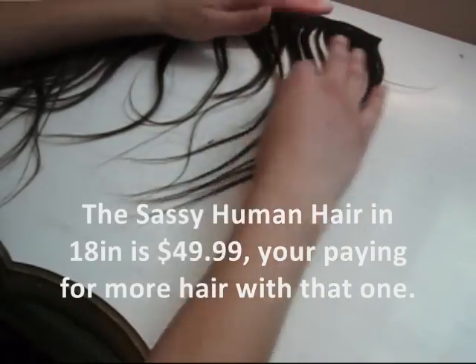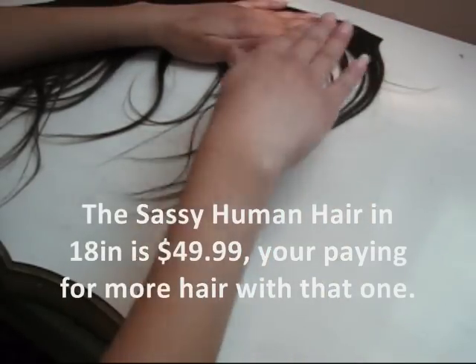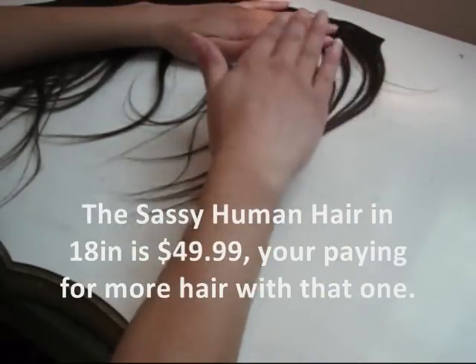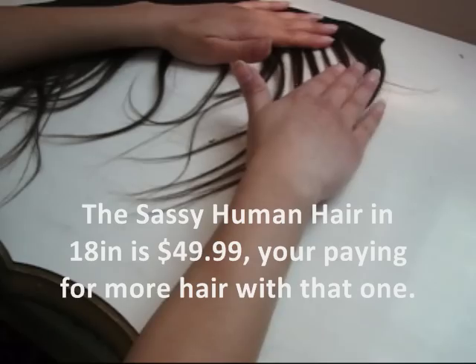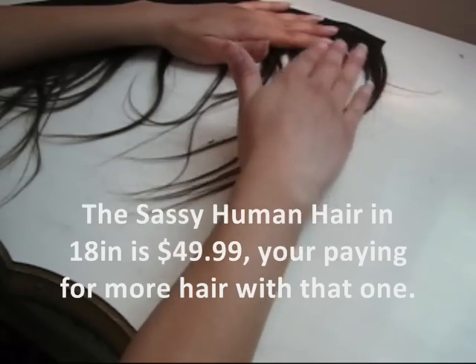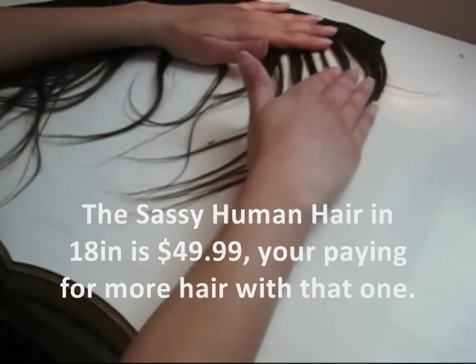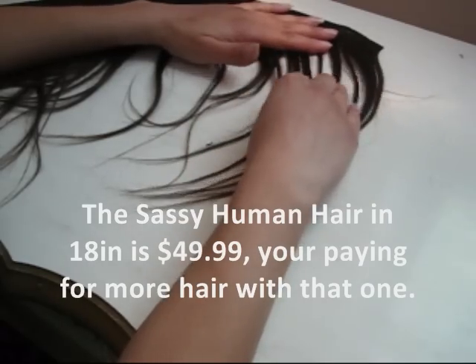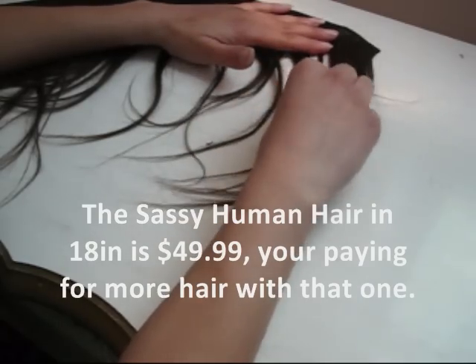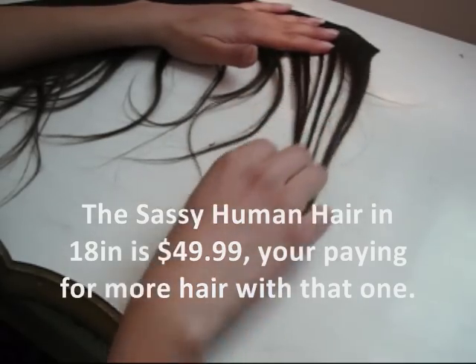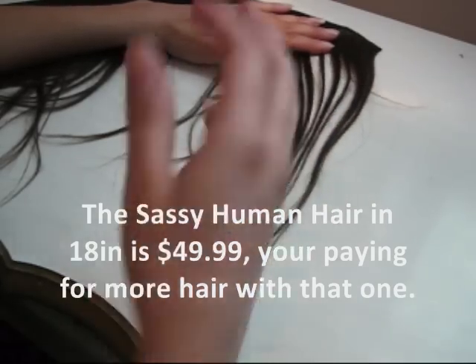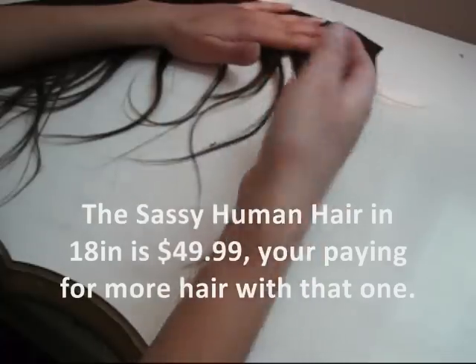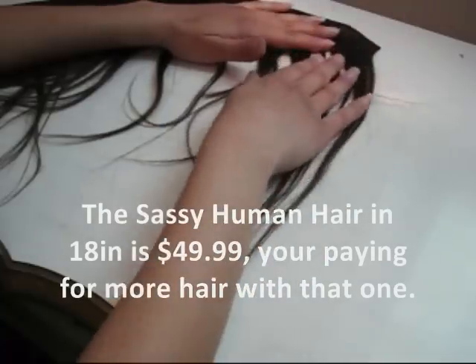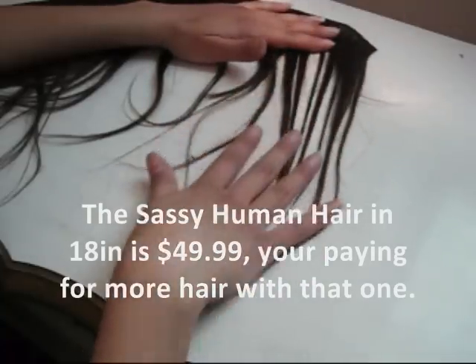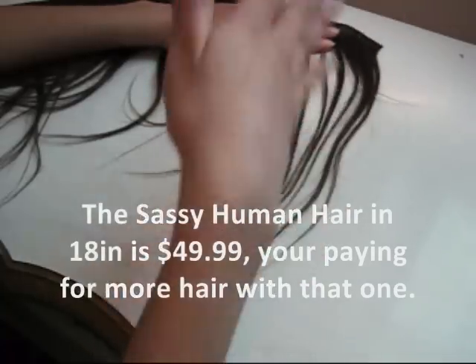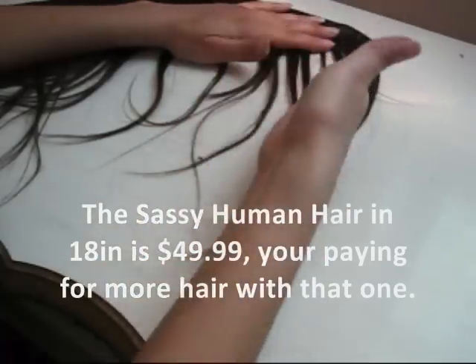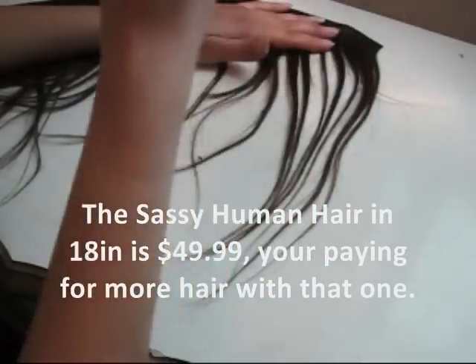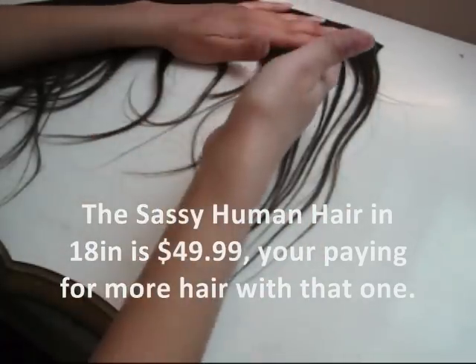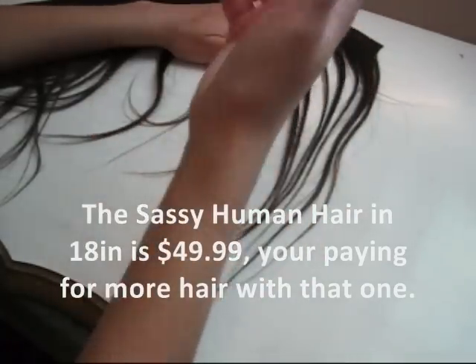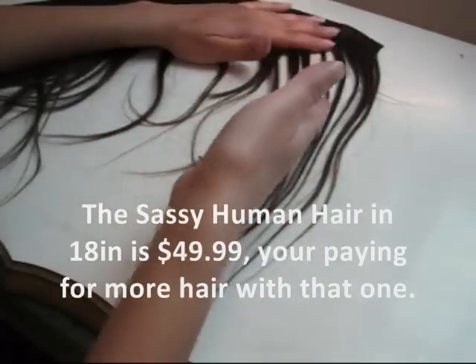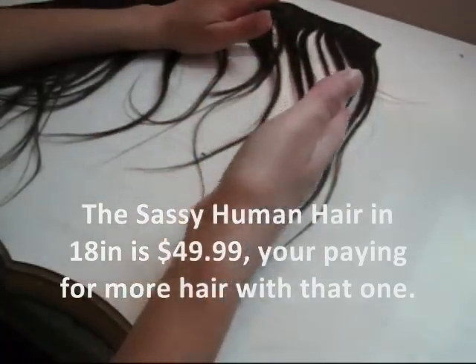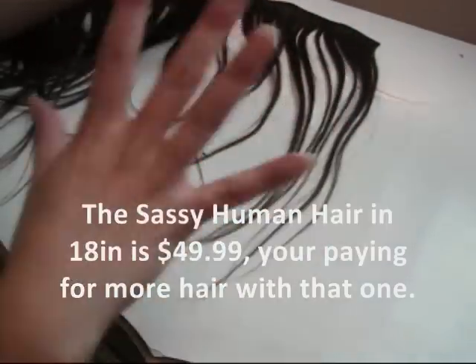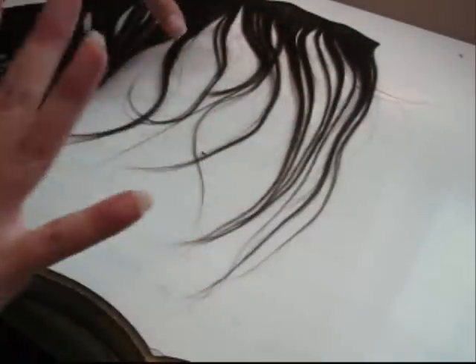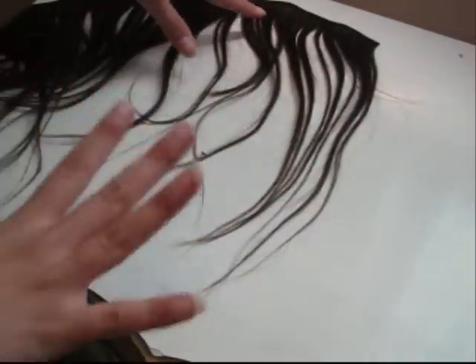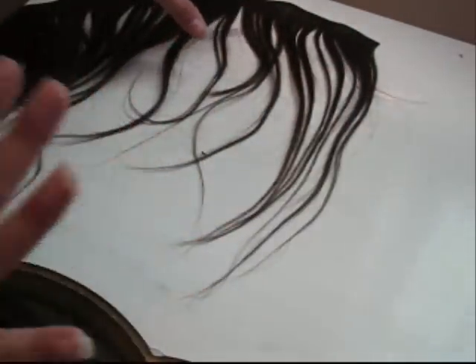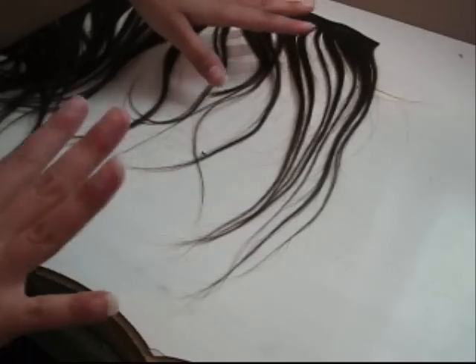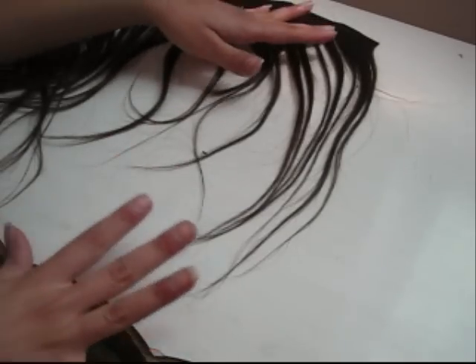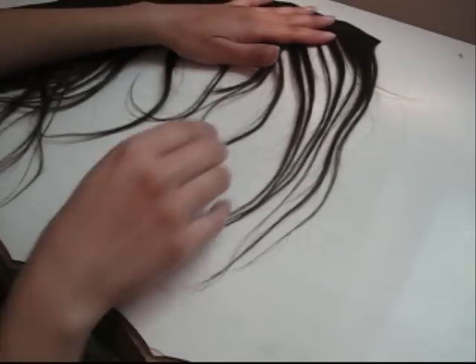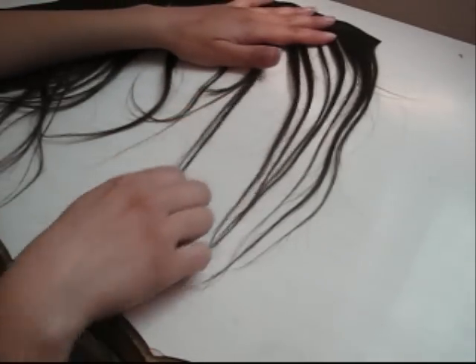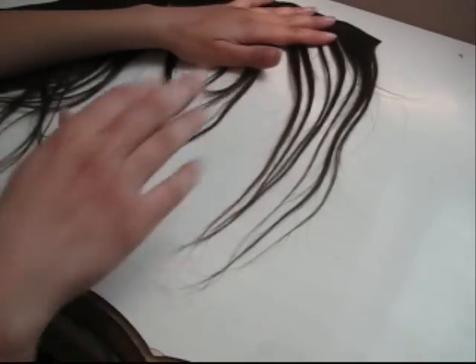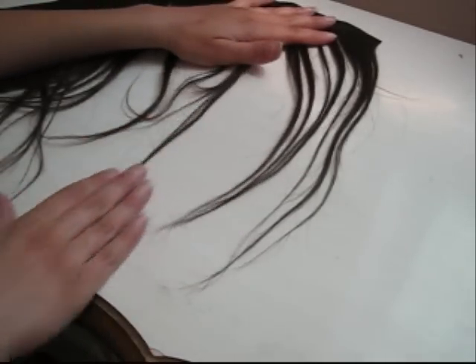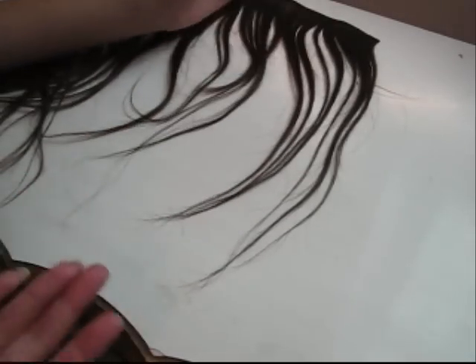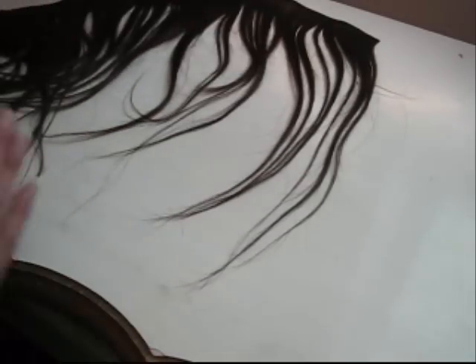They sell them in all different colors. If you're blonde, you can find them for blonde. If you're a redhead, you can find it for a redhead. If you're brunette, they have different tones of brunette. So you can go there and find the color you need. And it's human hair, so it can be dyed.